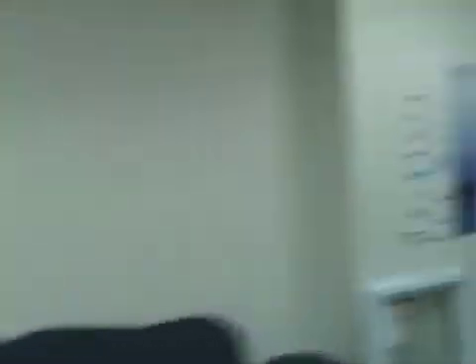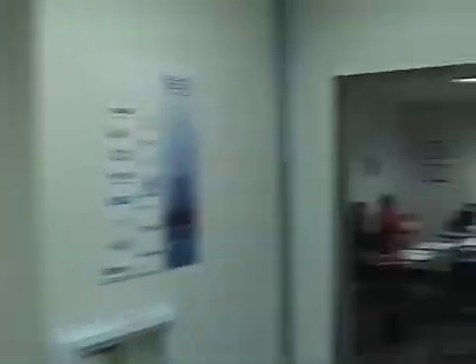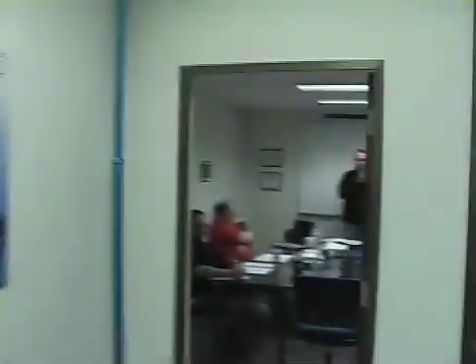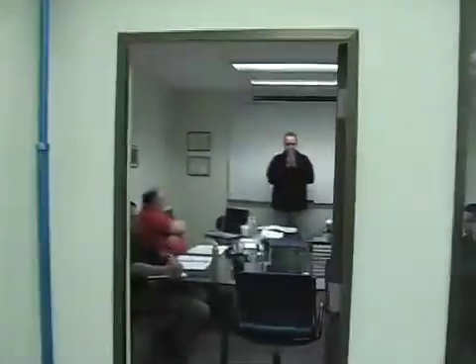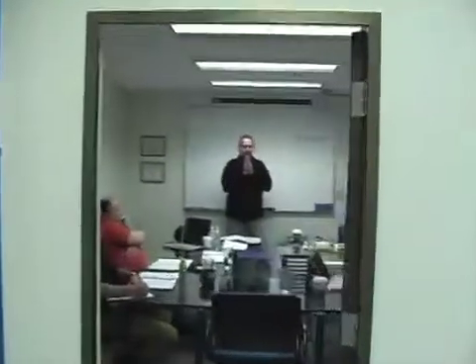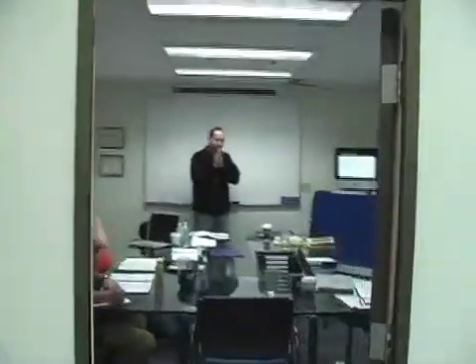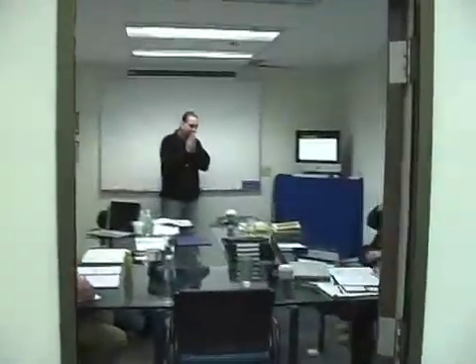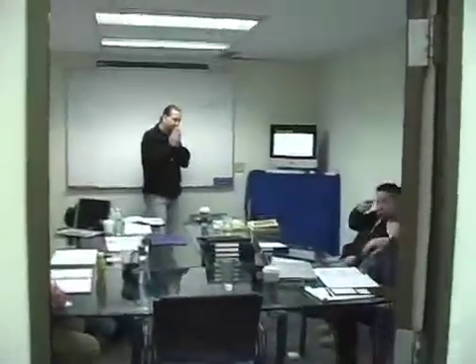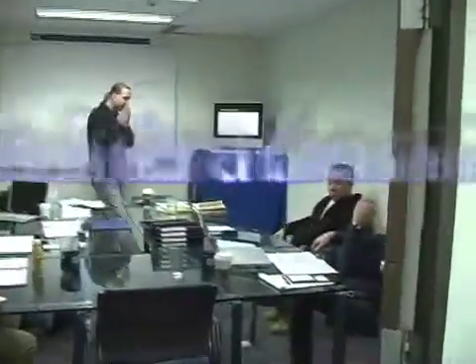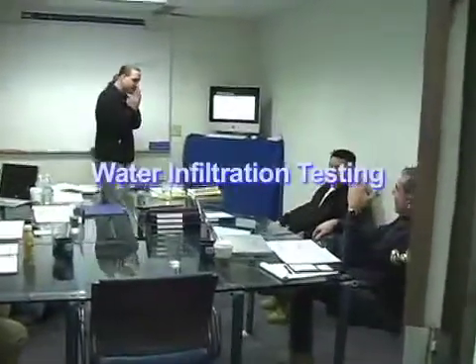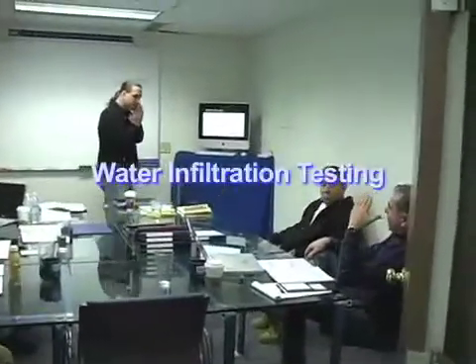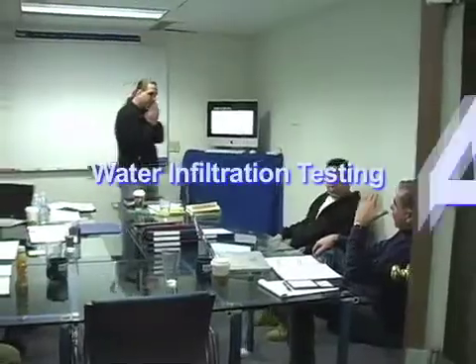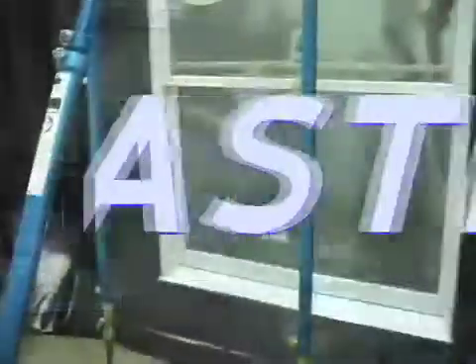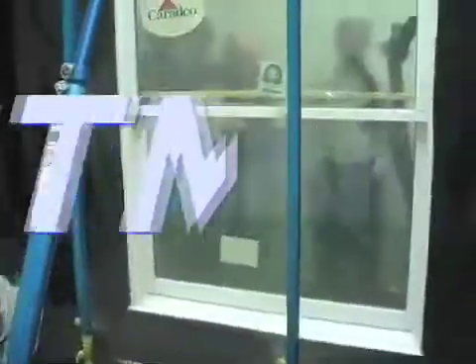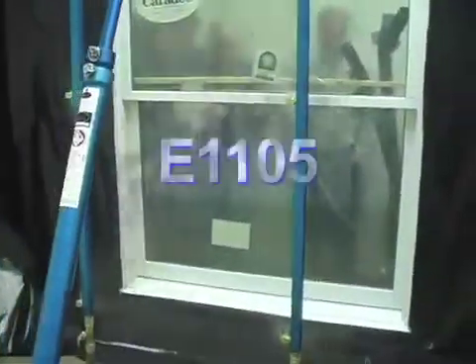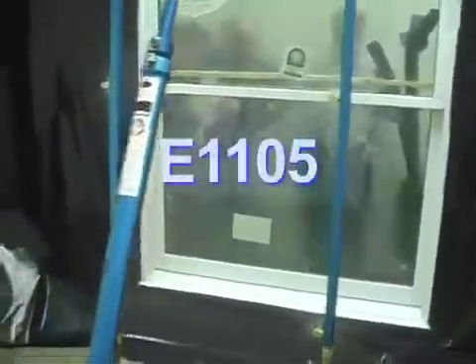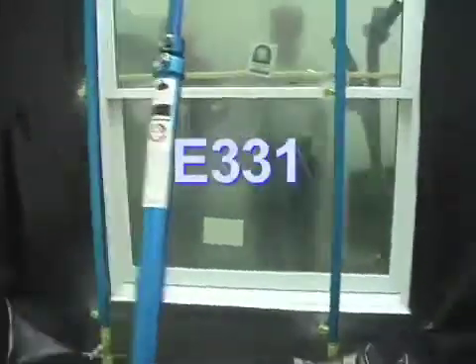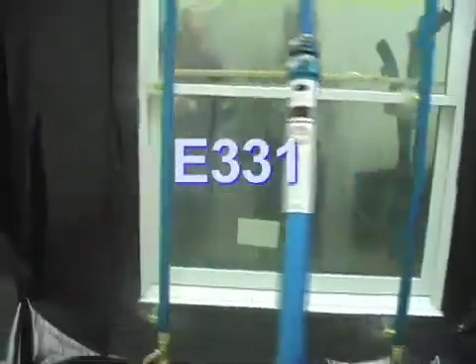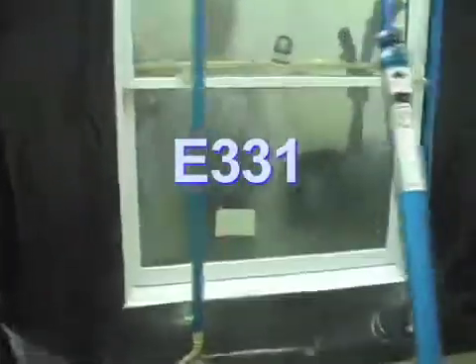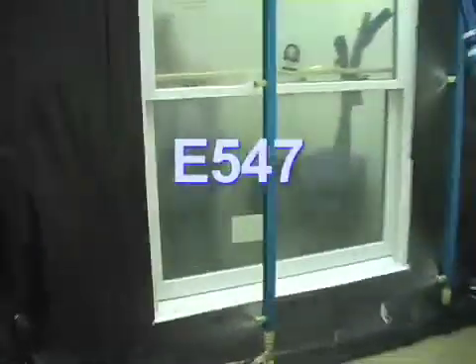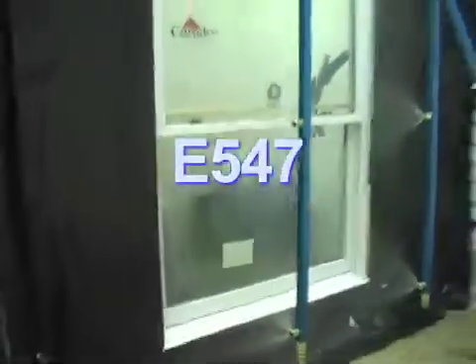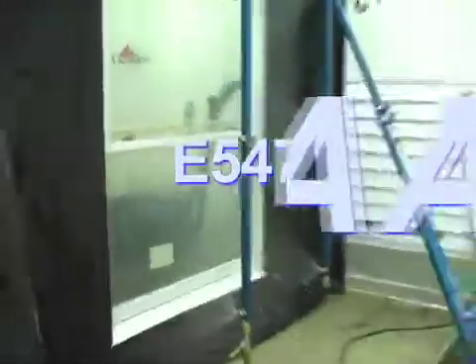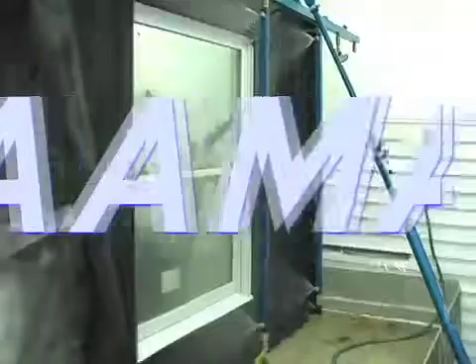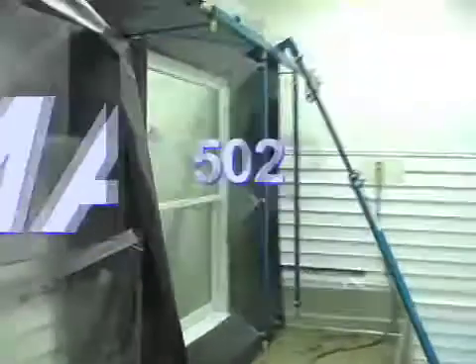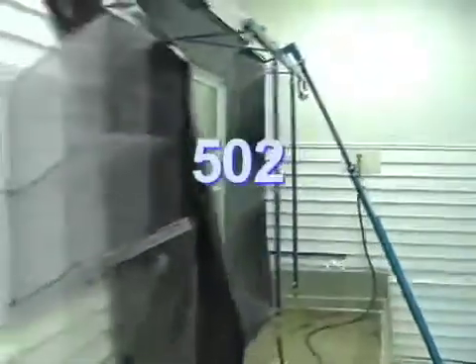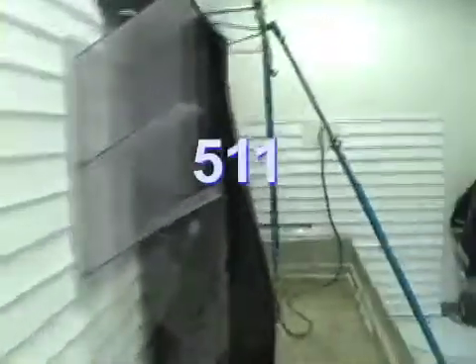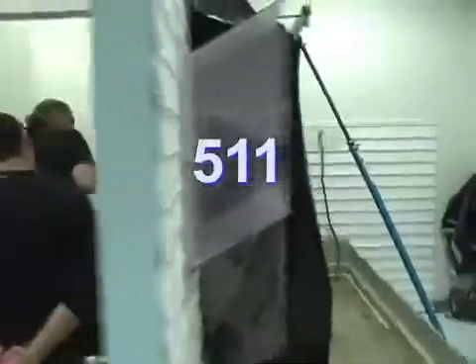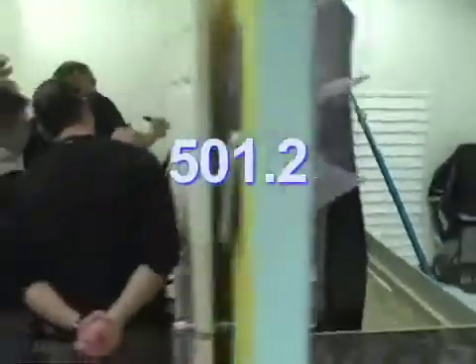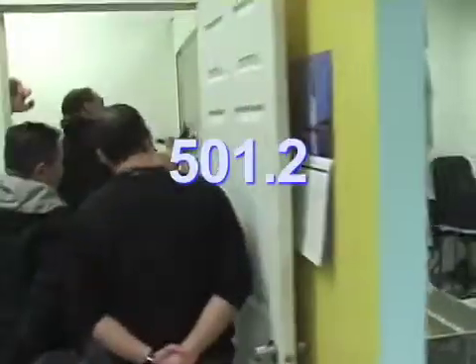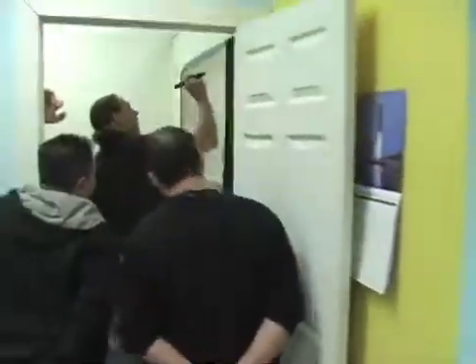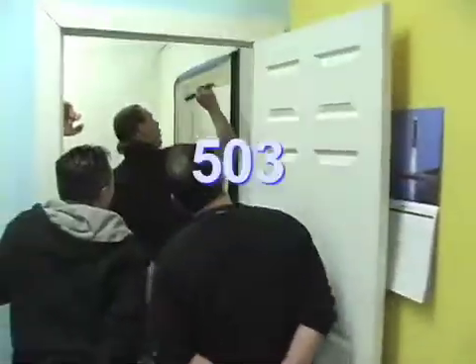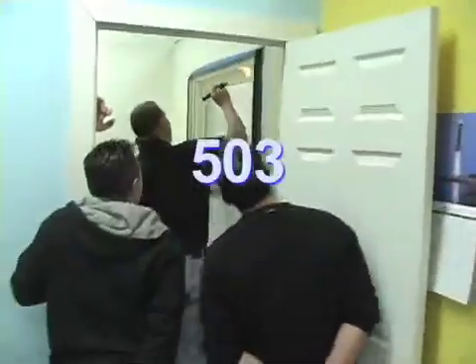In the classroom, you'll become well-versed on test standards in water infiltration, such as the ASTM E1105, 331, 547, the AMA 502, 511, 501.2, and 503.